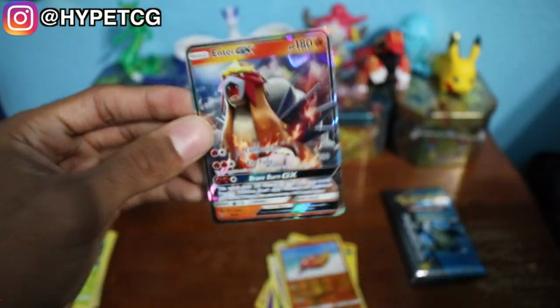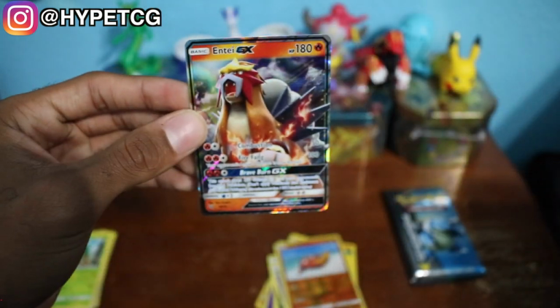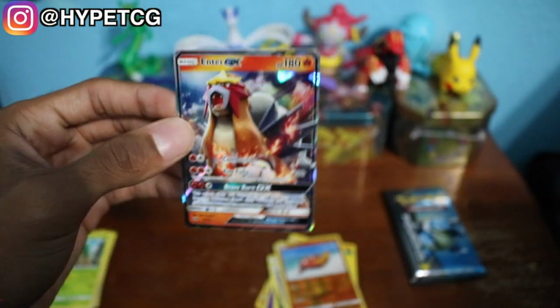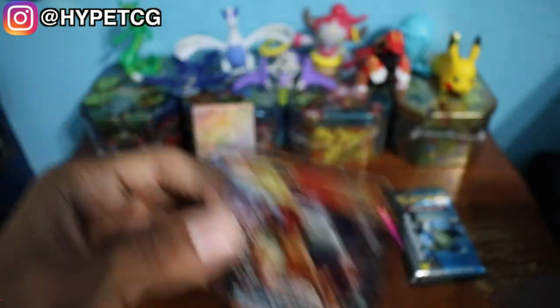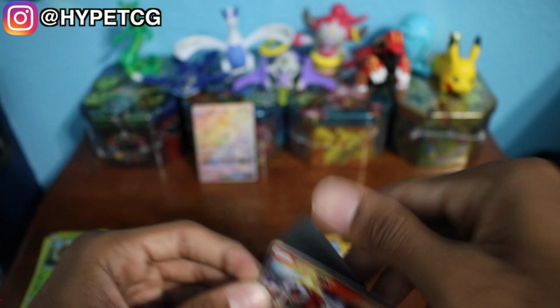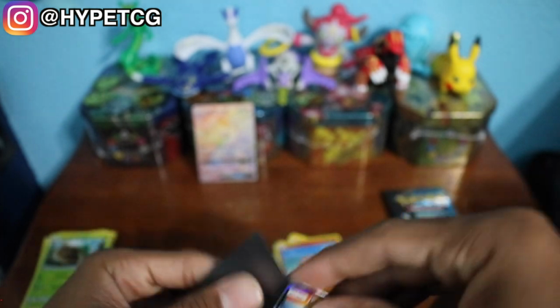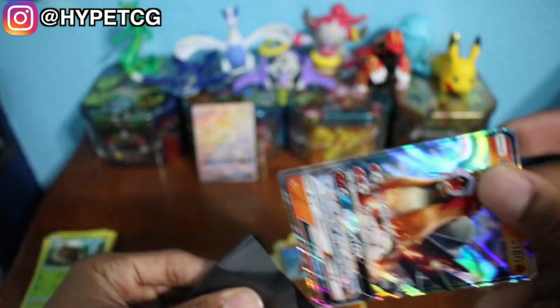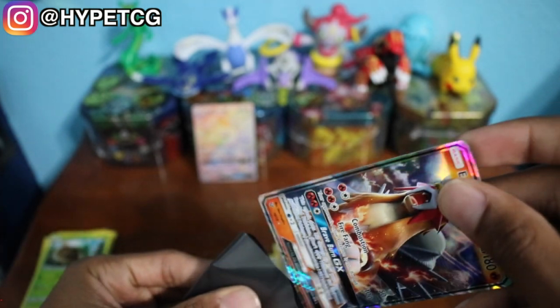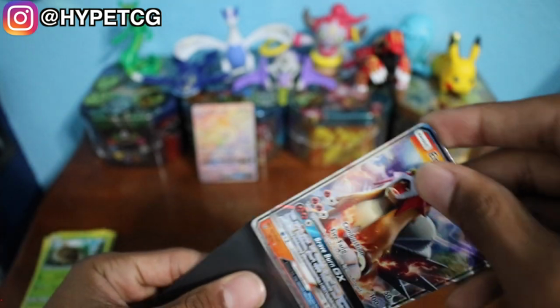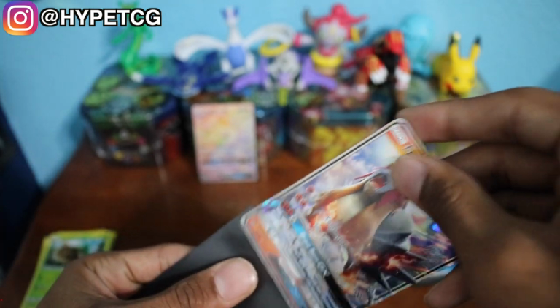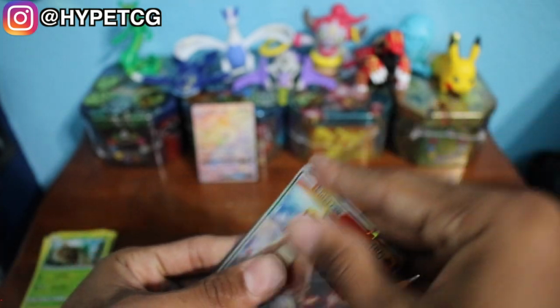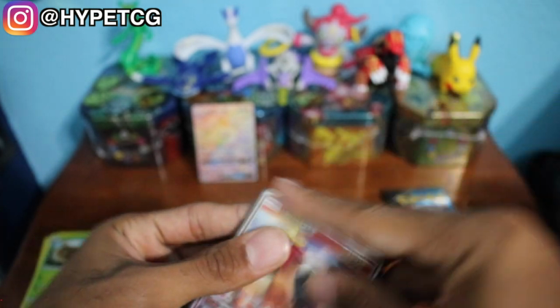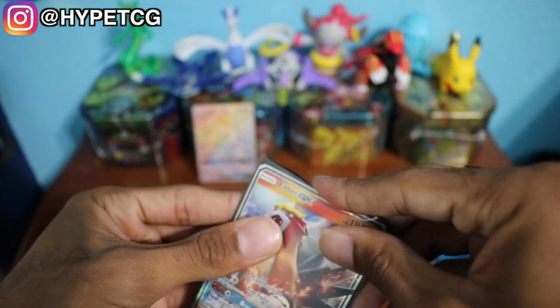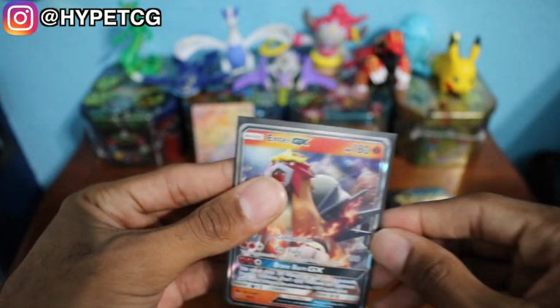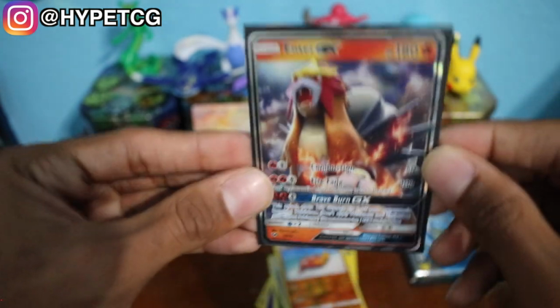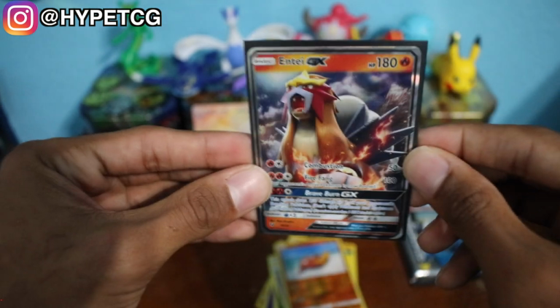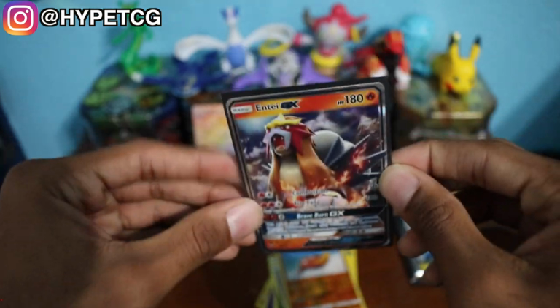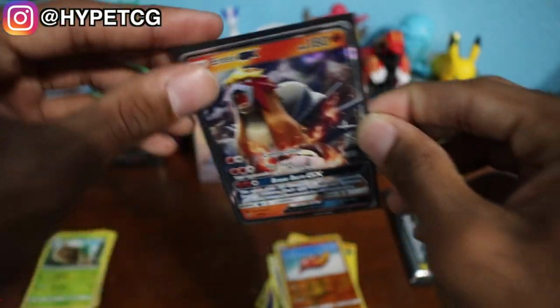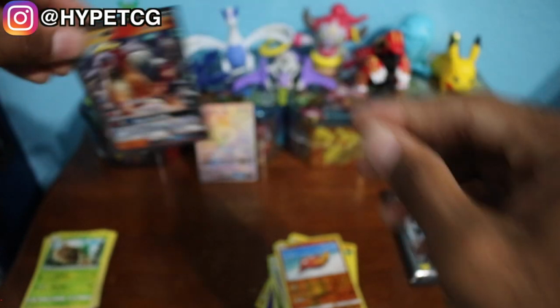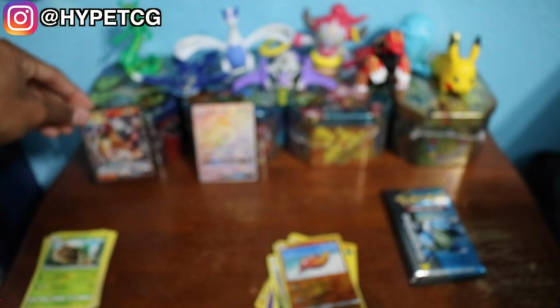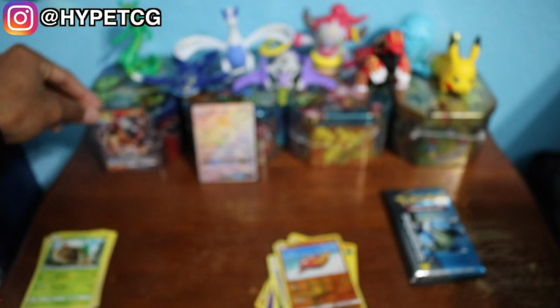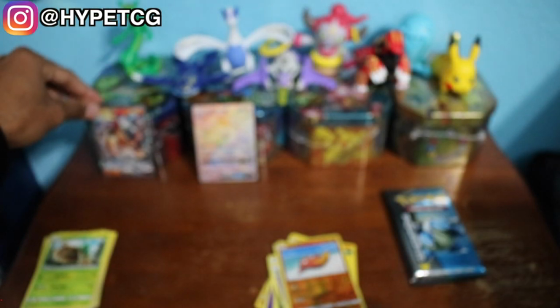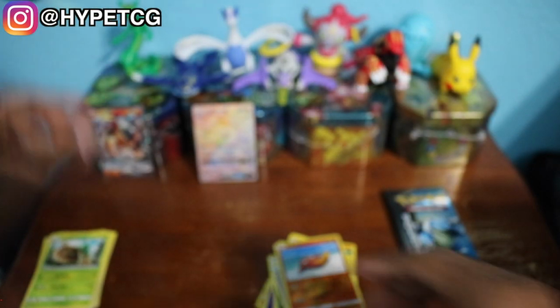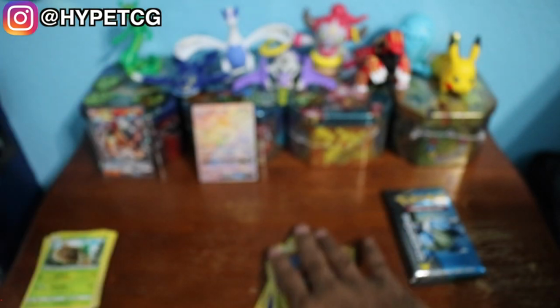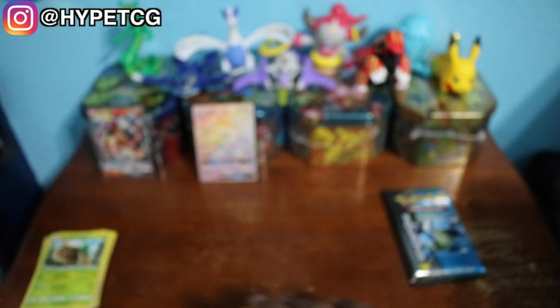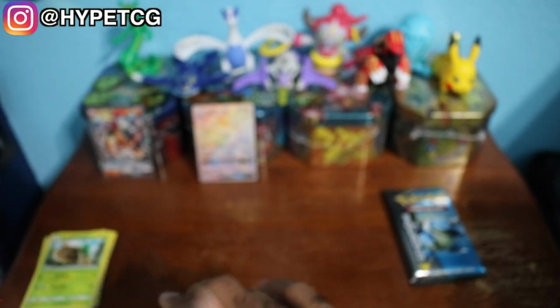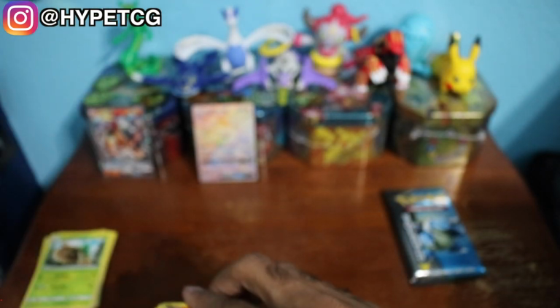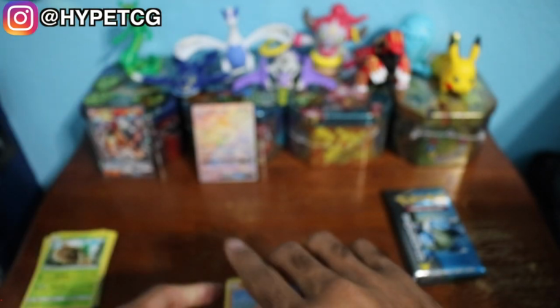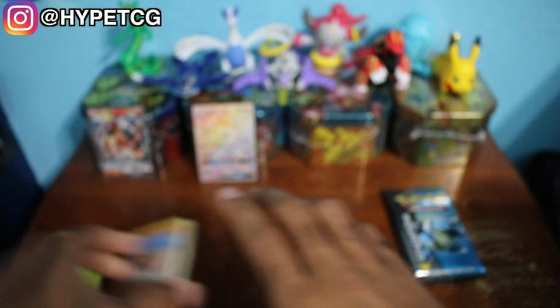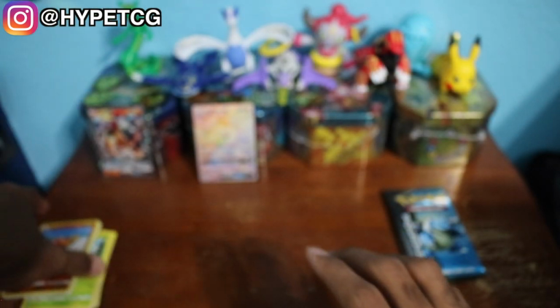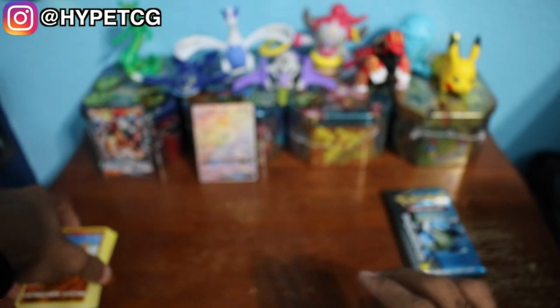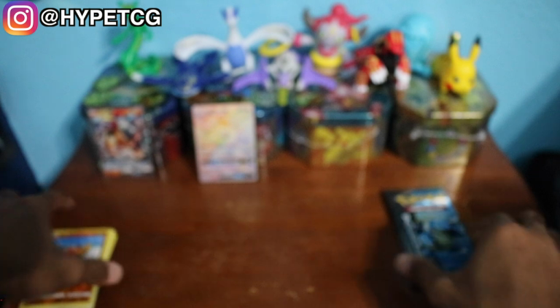And we have an Entei GX right here — lovely pull. Let me go ahead and sleeve this. Here it is, another GX pull right there. This pack opening is pretty solid right now.